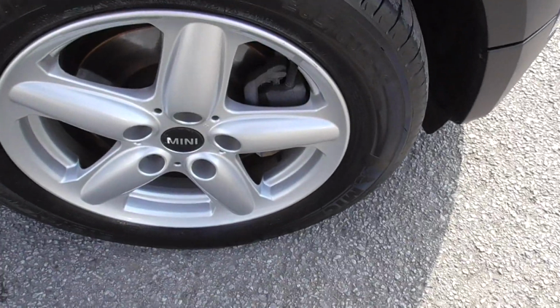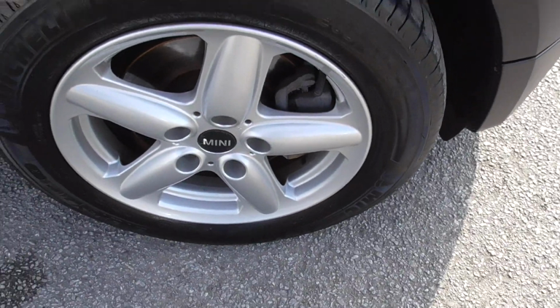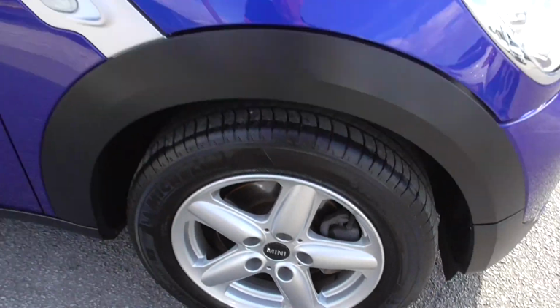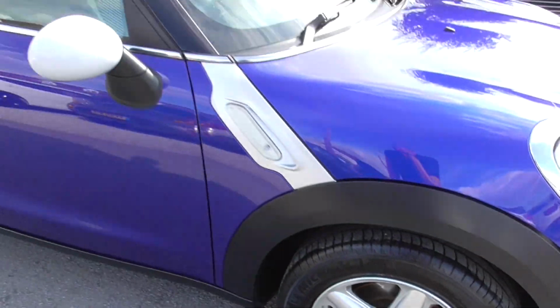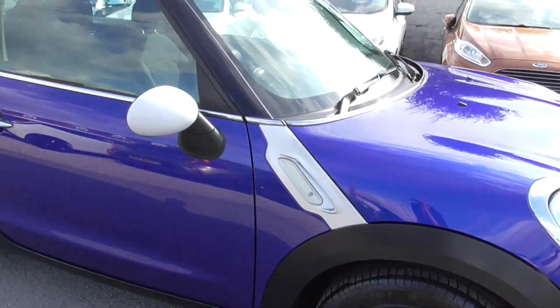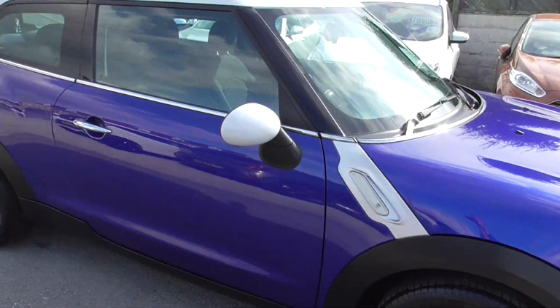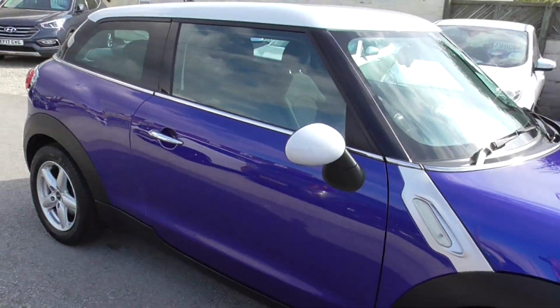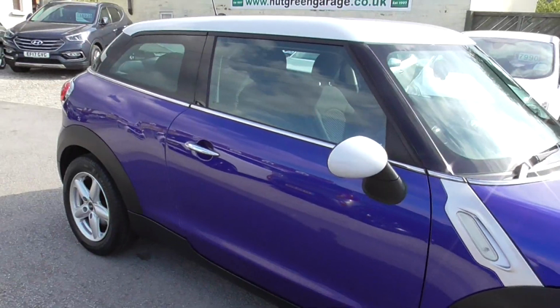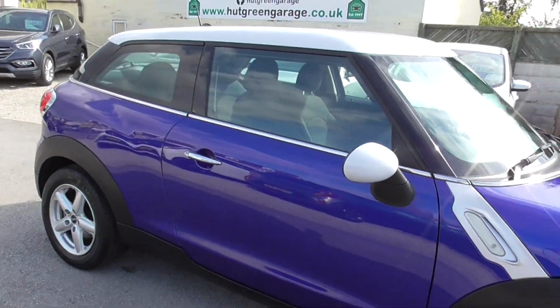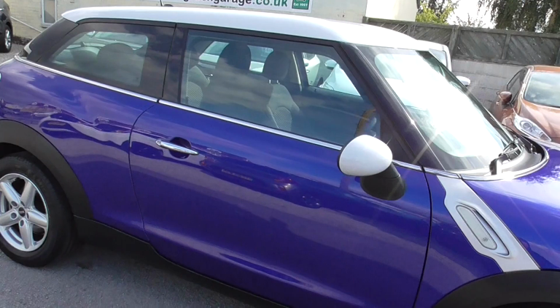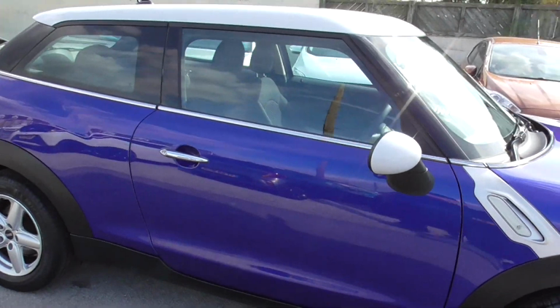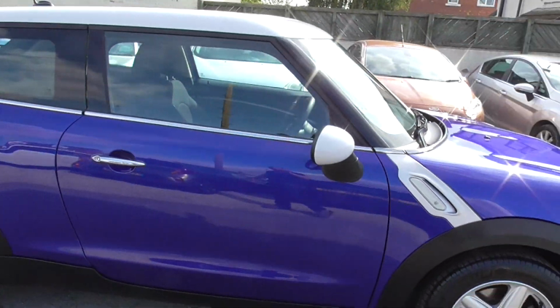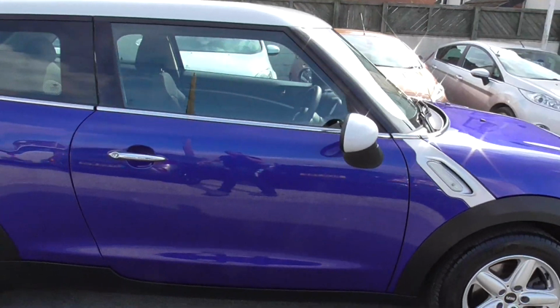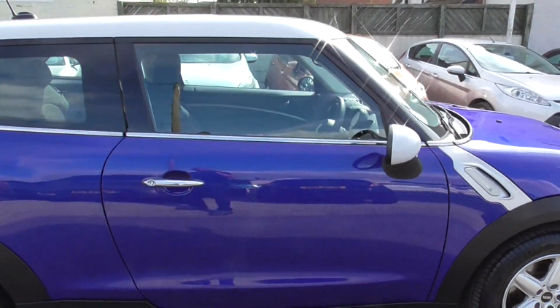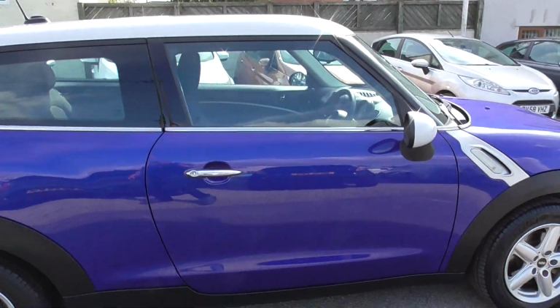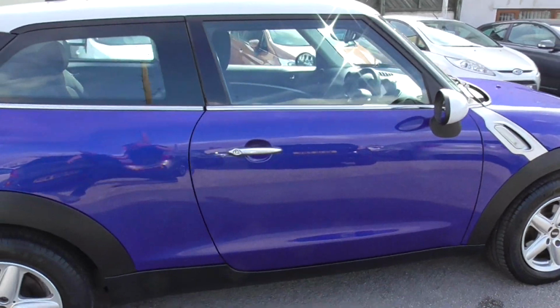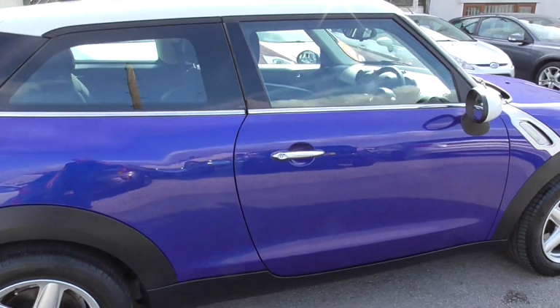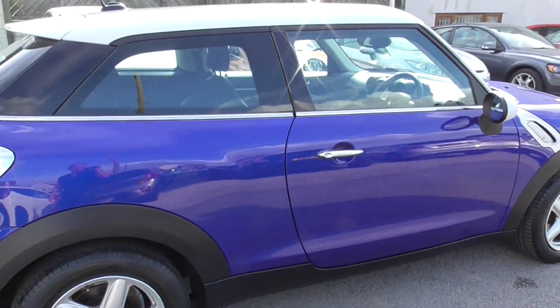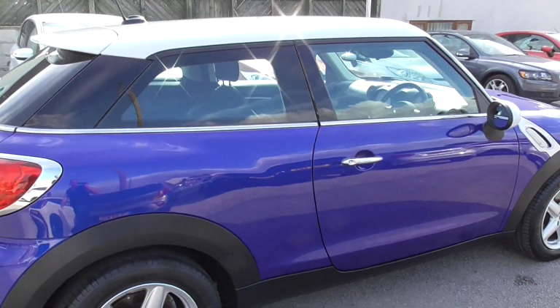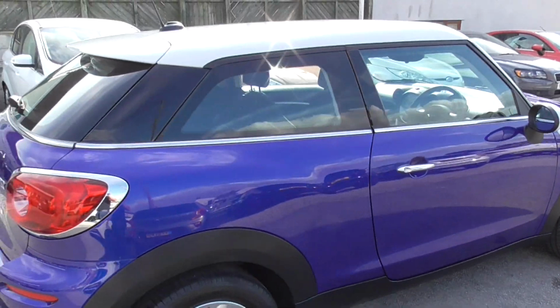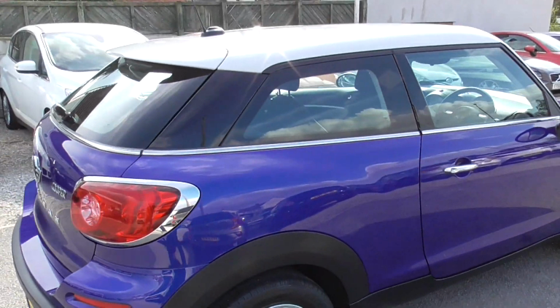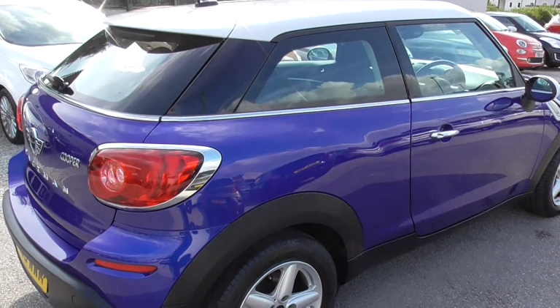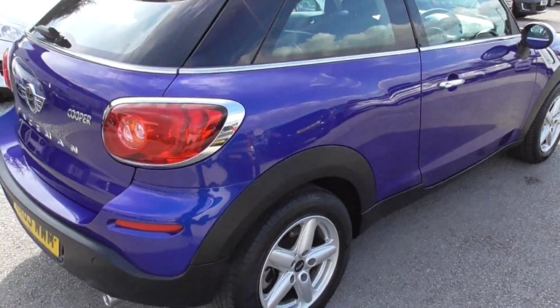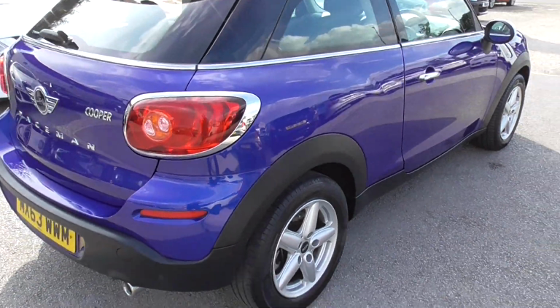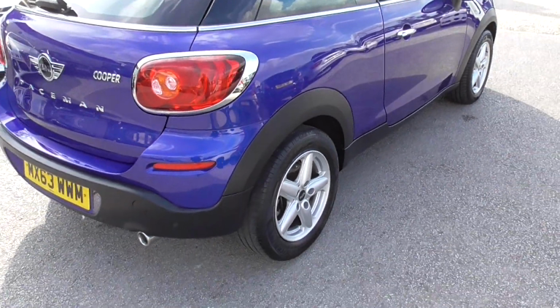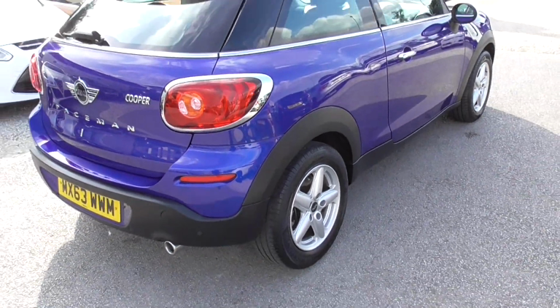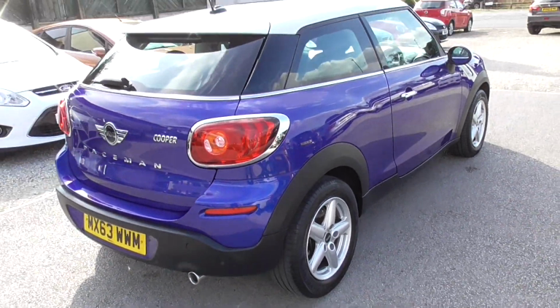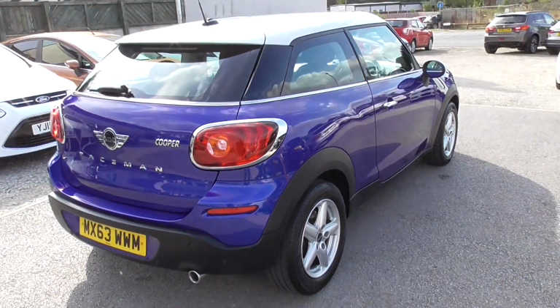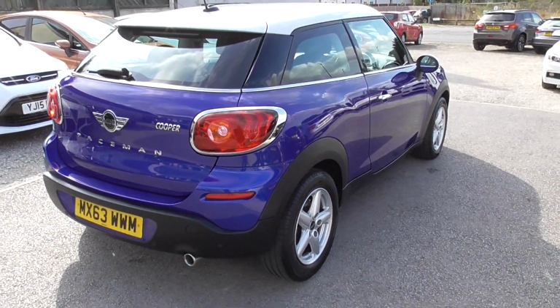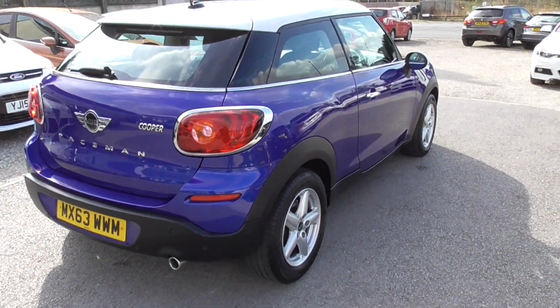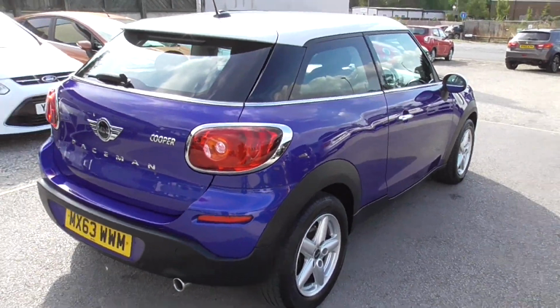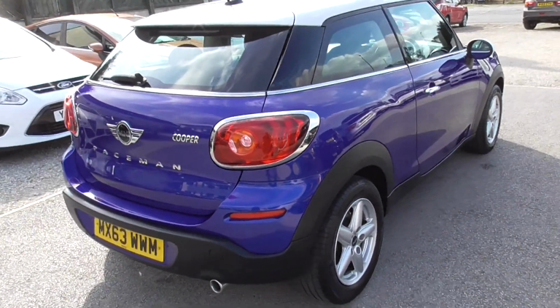We do offer nationwide delivery, so if you can't get to the car we can get the car to you, and prepare to purchase it that way. We can also arrange finance, so if you have any finance on your old car or anything like that, we're quite used to dealing with the finance companies.